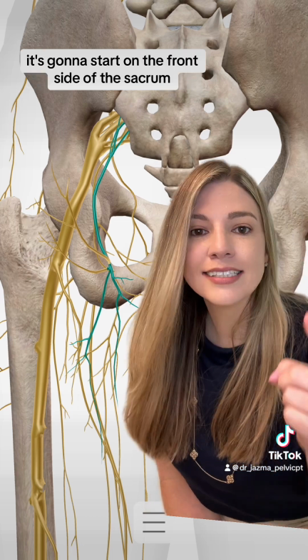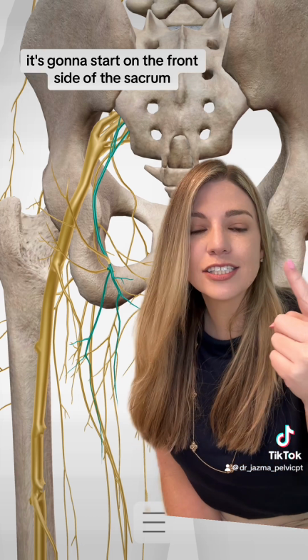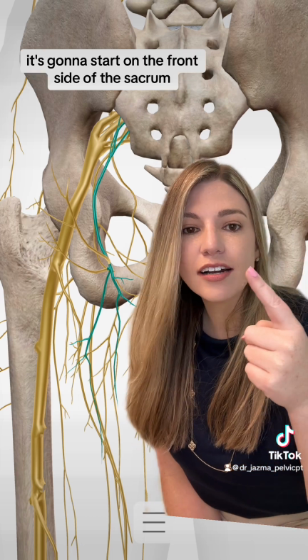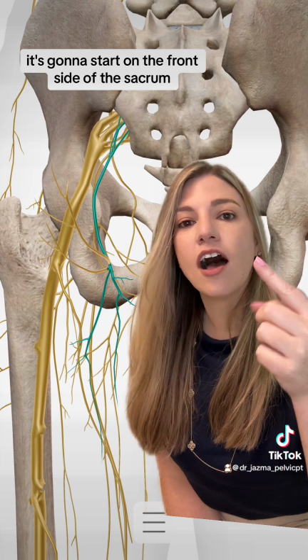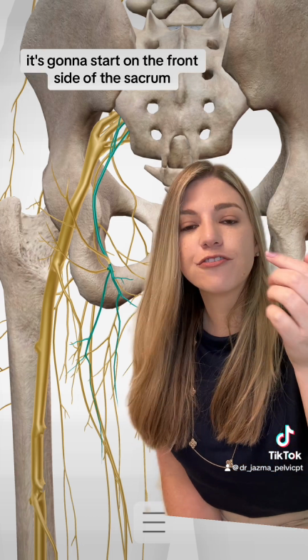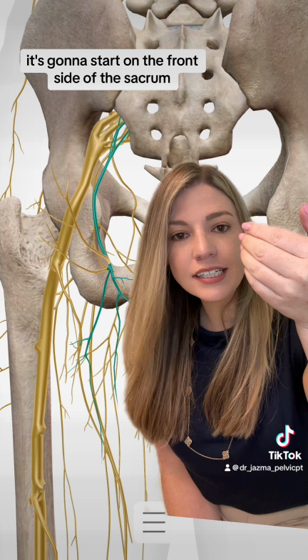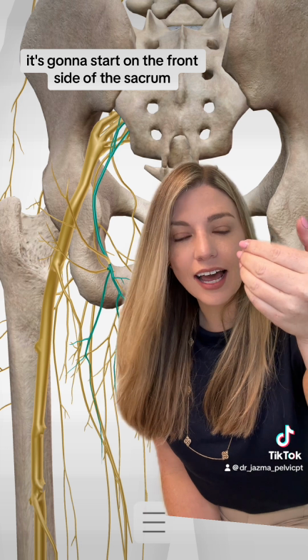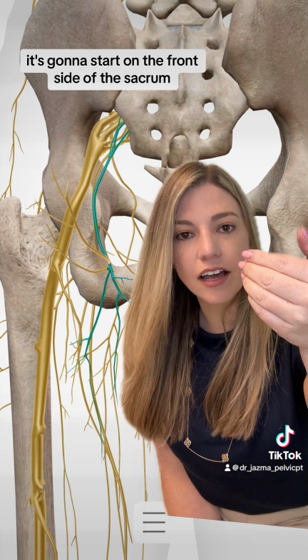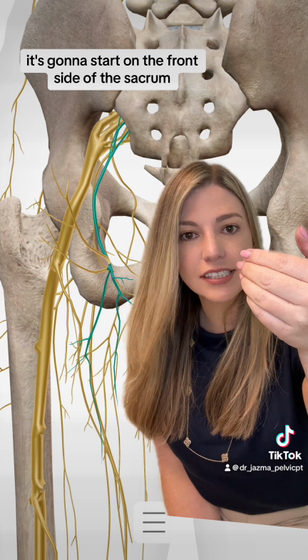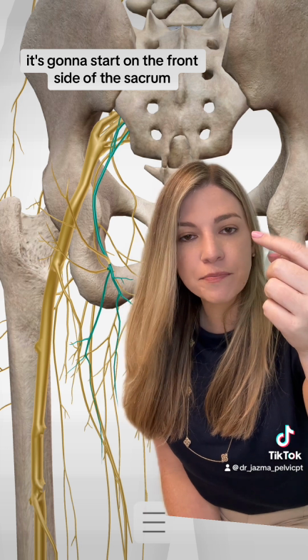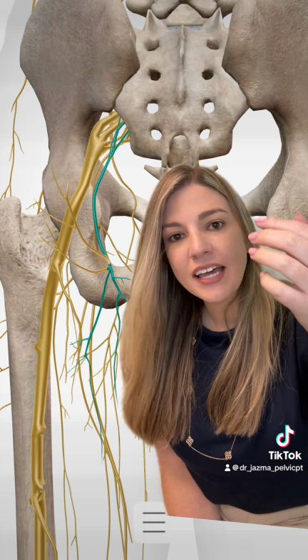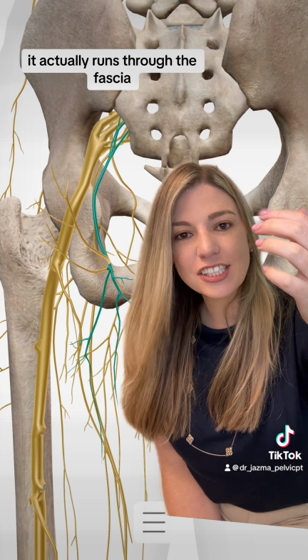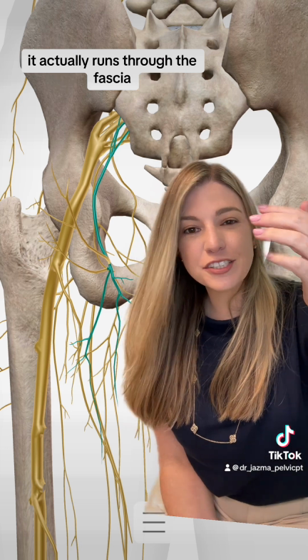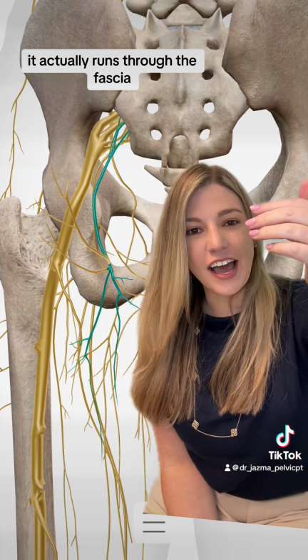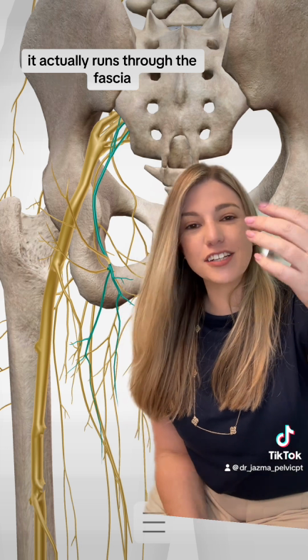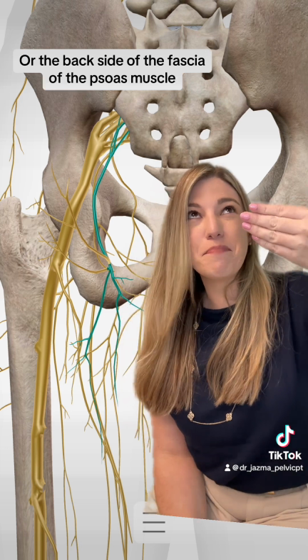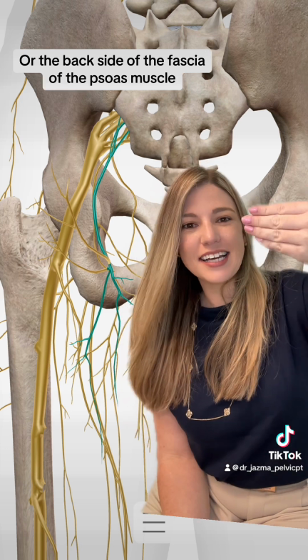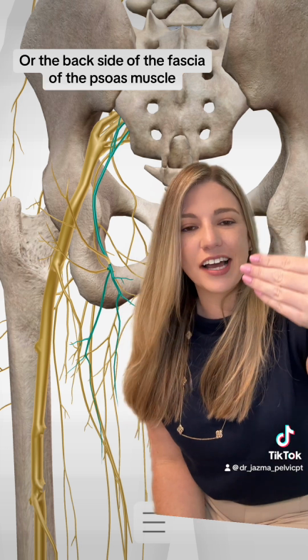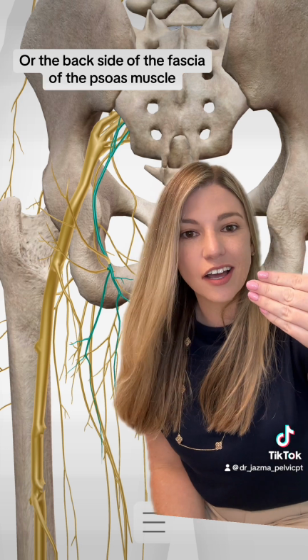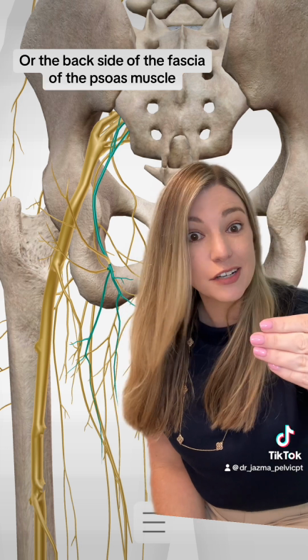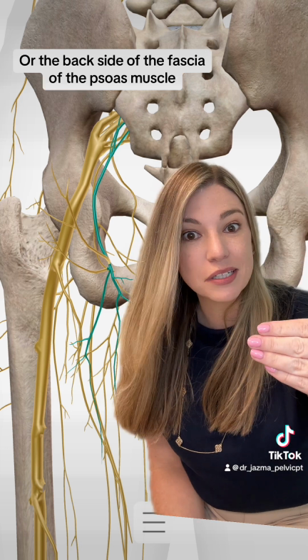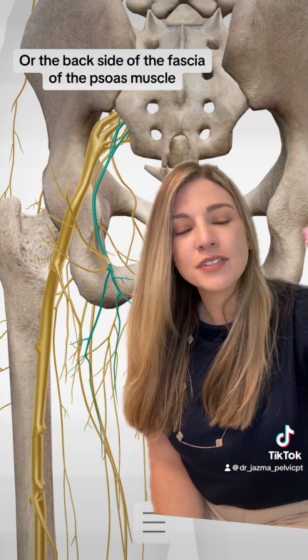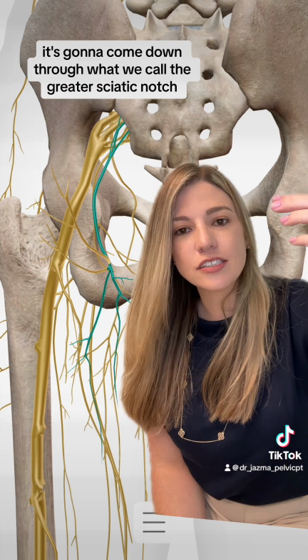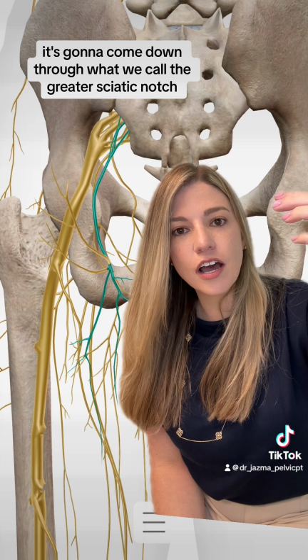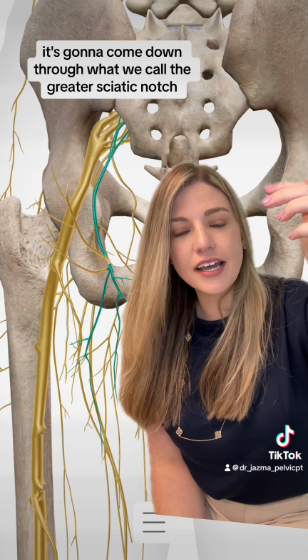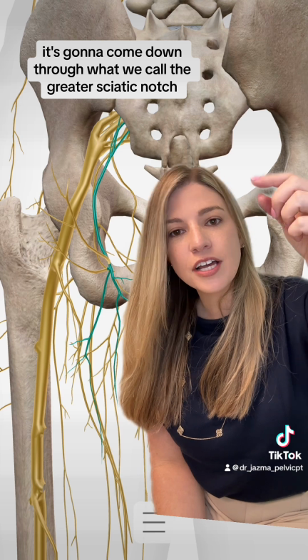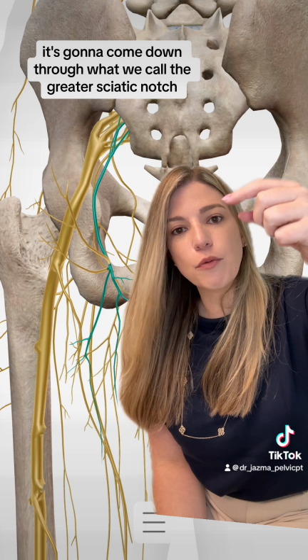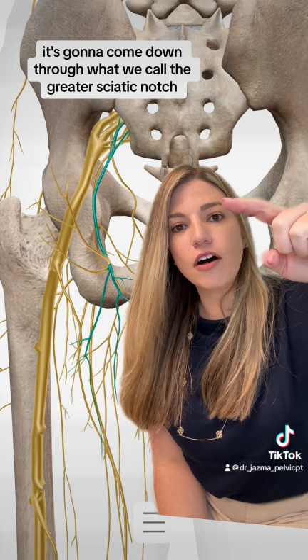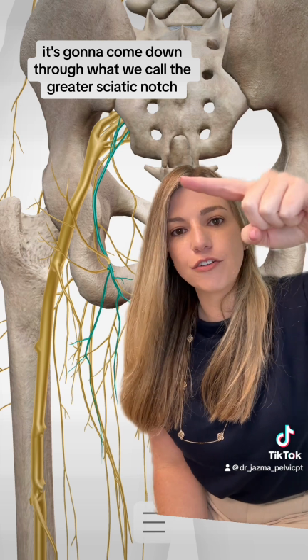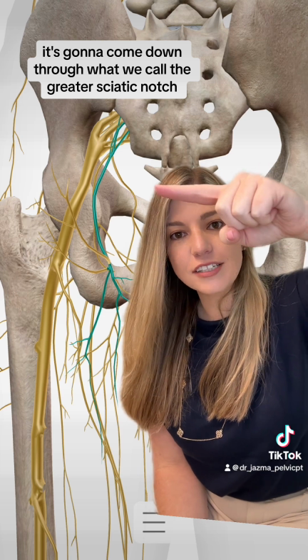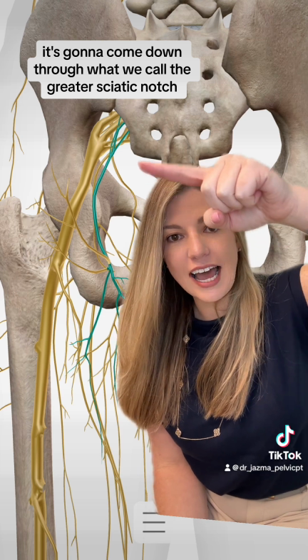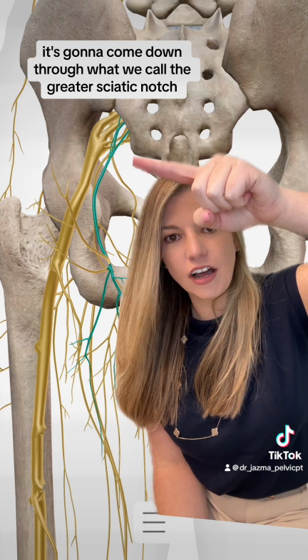It's going to start on the front side of the sacrum. It actually runs through the fascia — the backside of the fascia of the psoas muscle — and it's going to come down through what we call the greater sciatic notch.